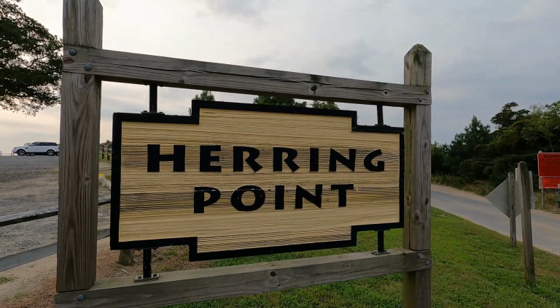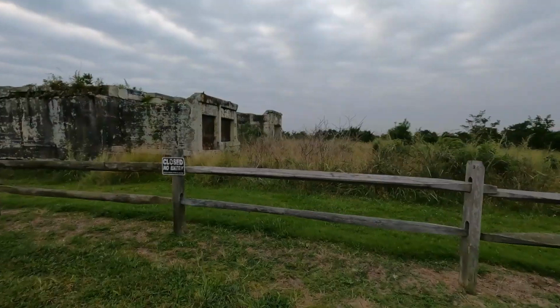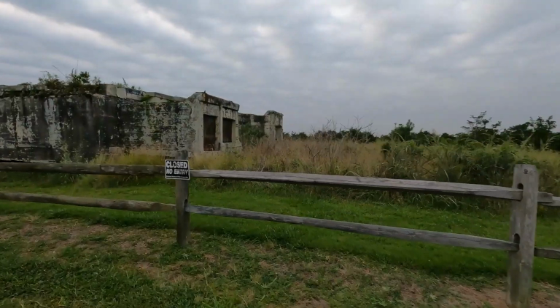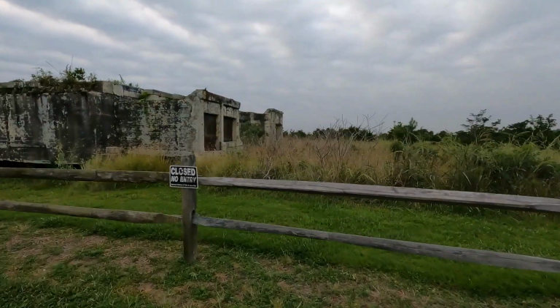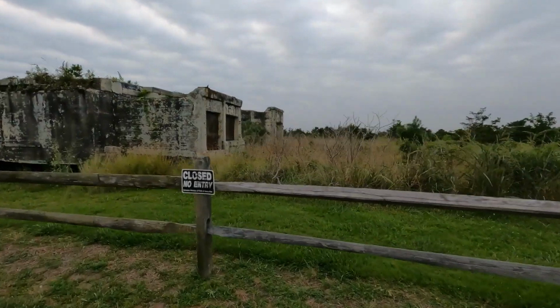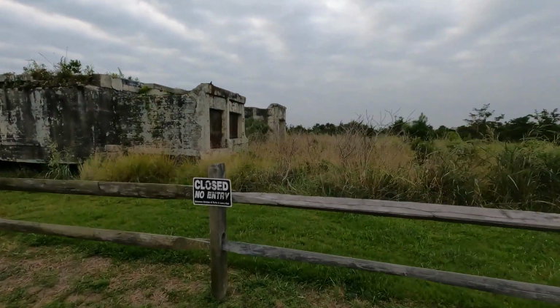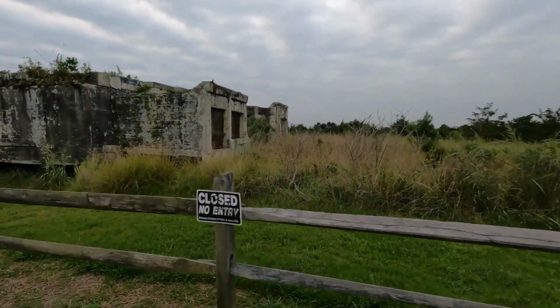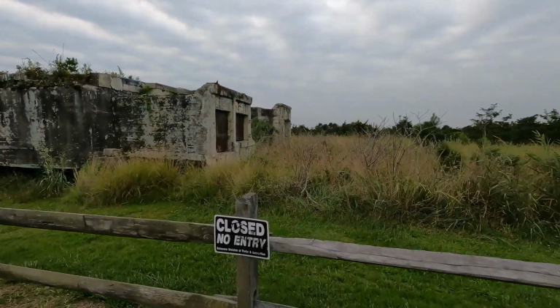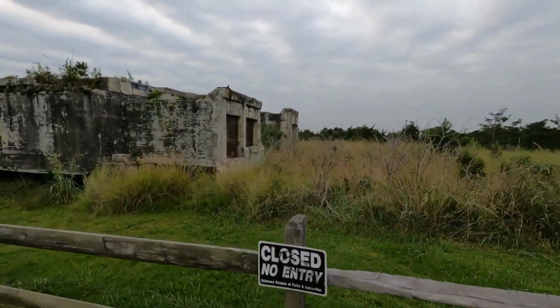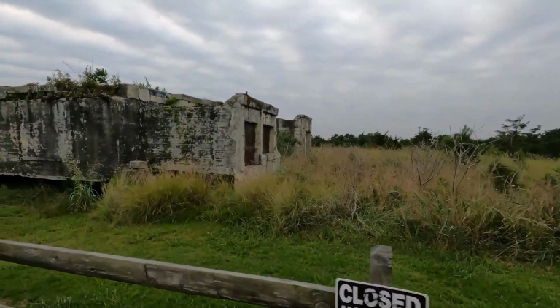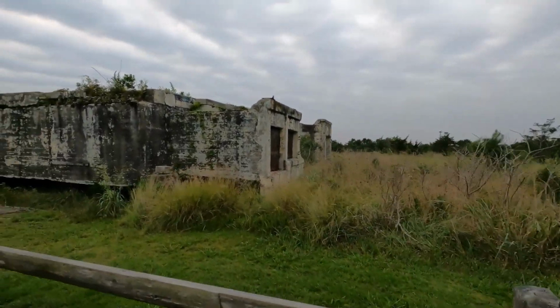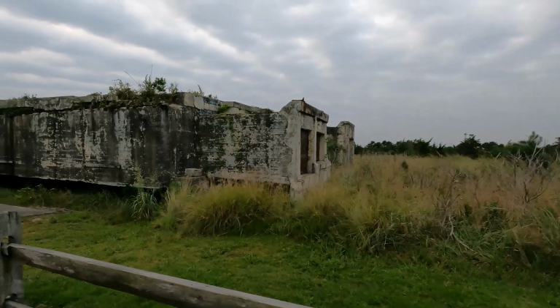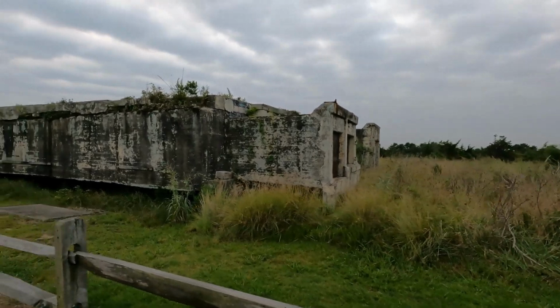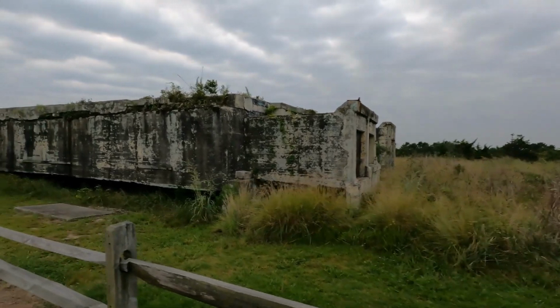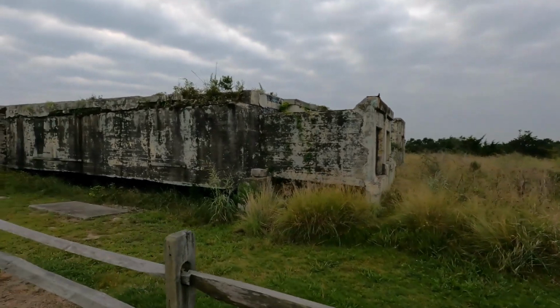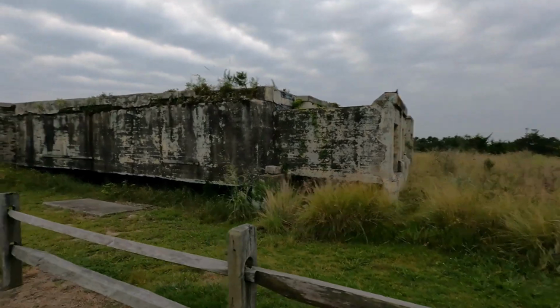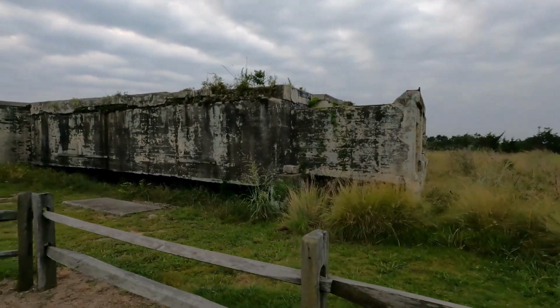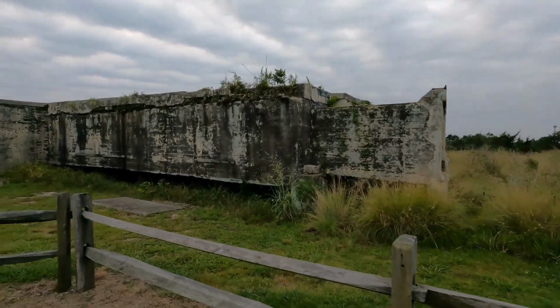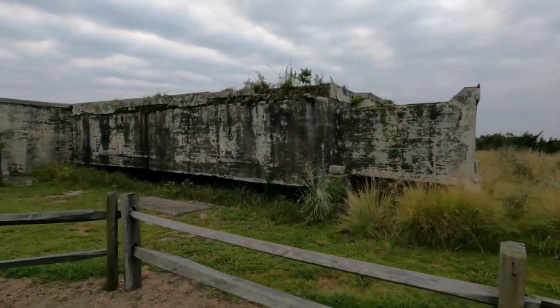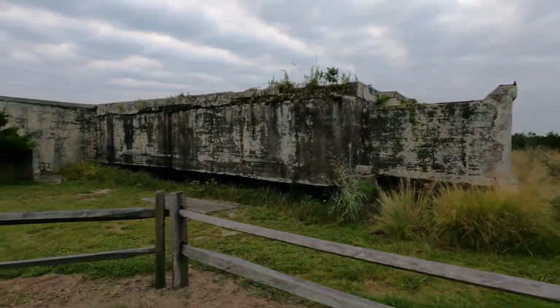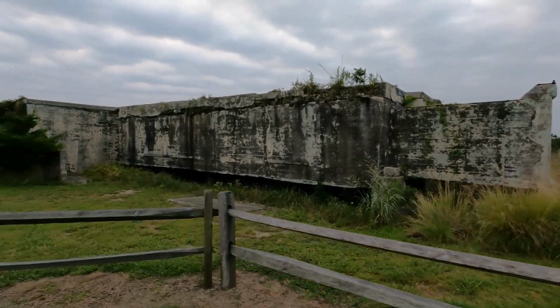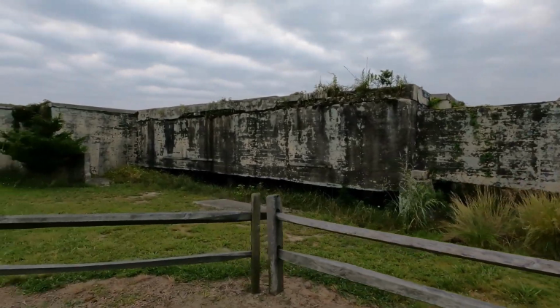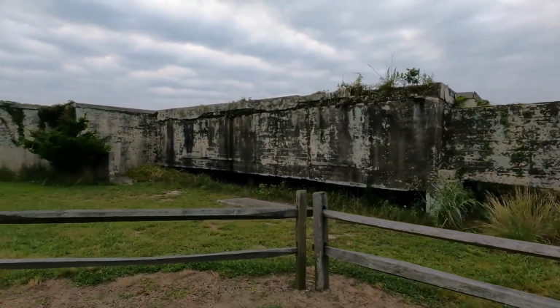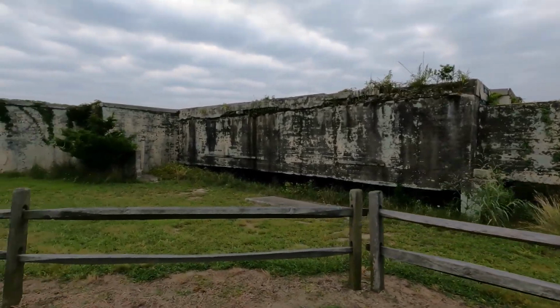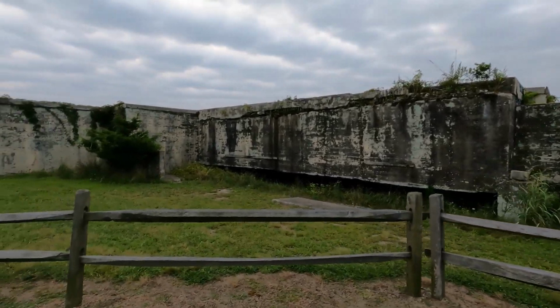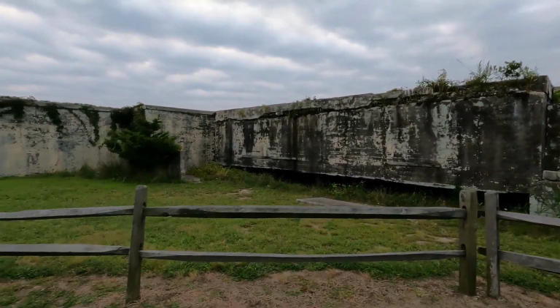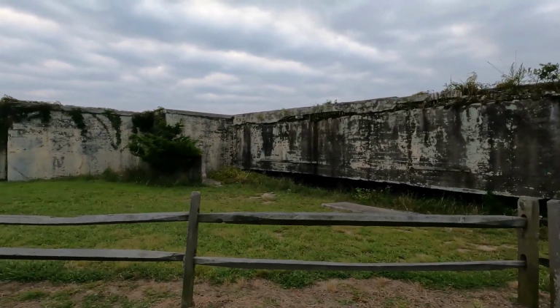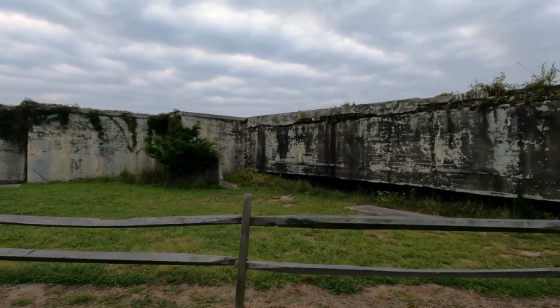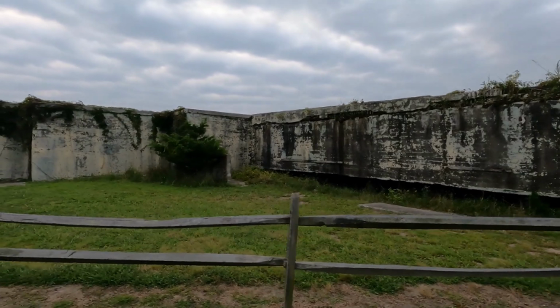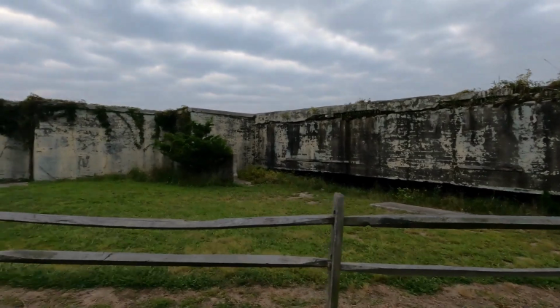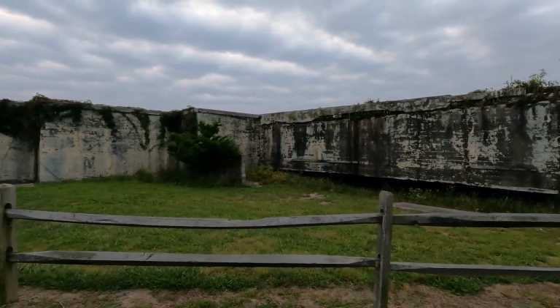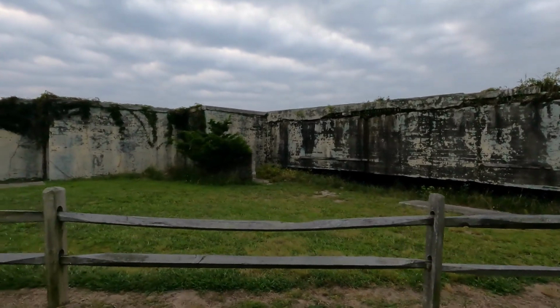Hi viewers, we're here at Cape Henlopen State Park and we want to show you our favorite section of the park, Herring Point. Stay tuned to see the history and the beauty of this special area.